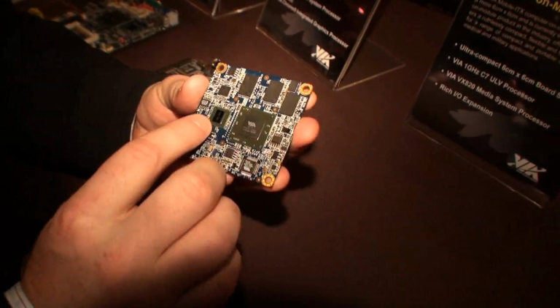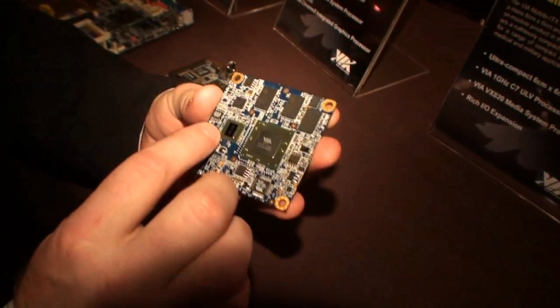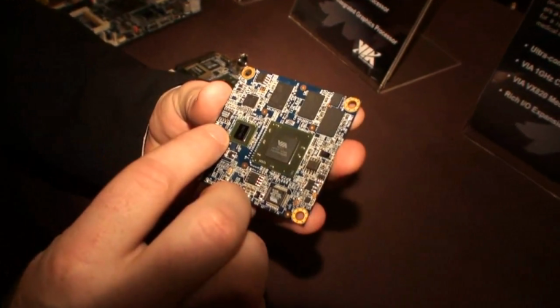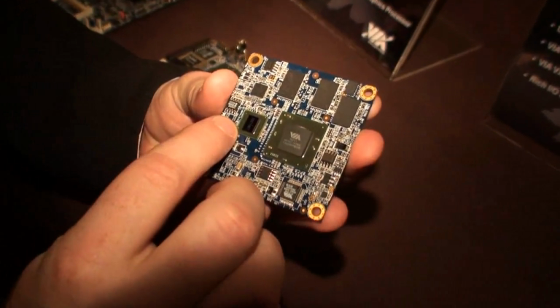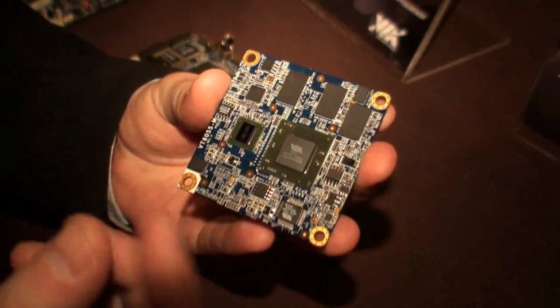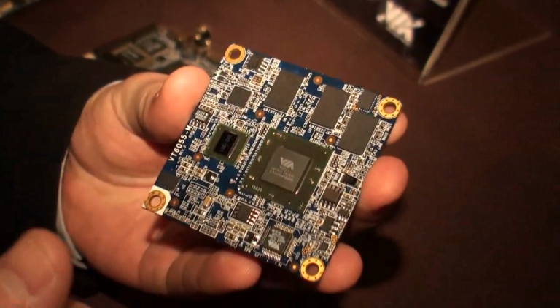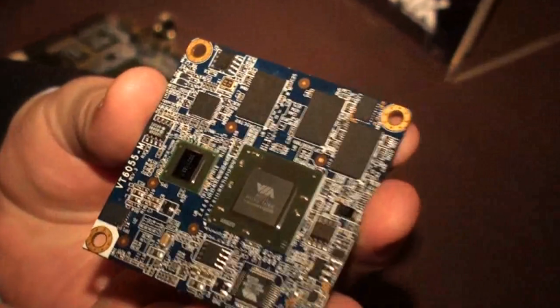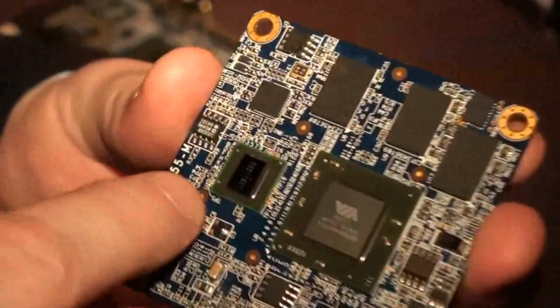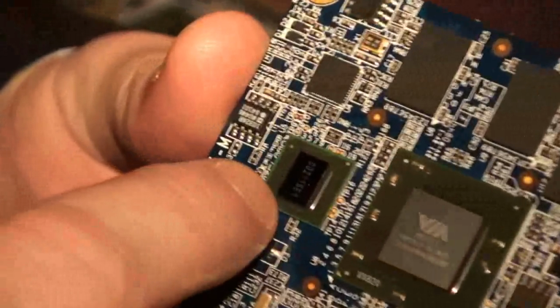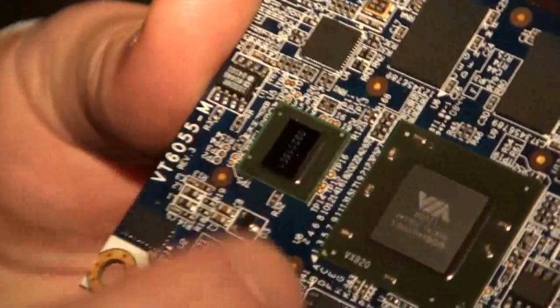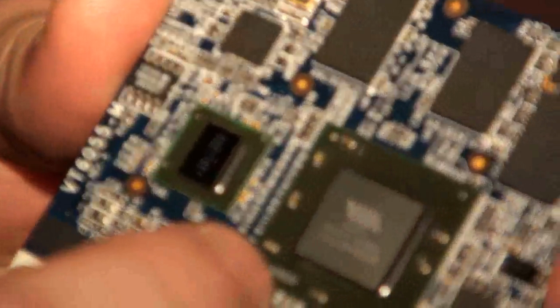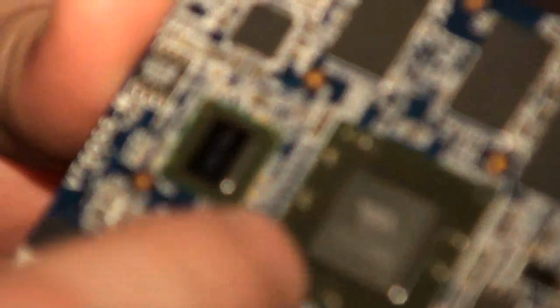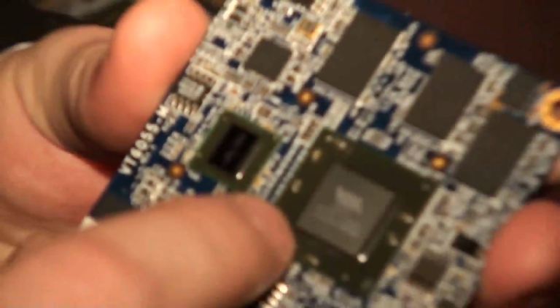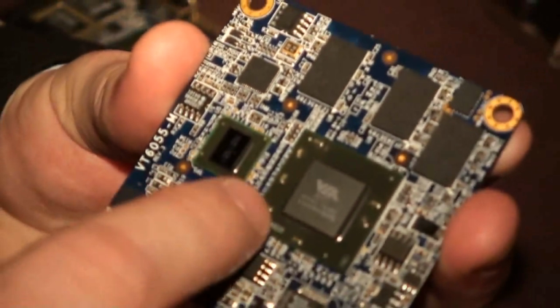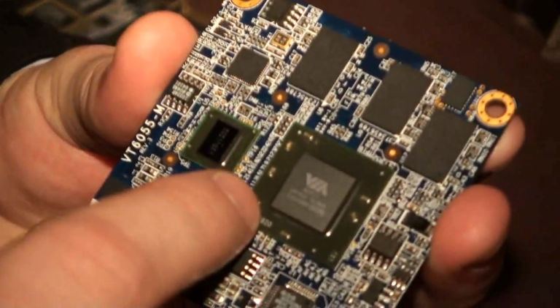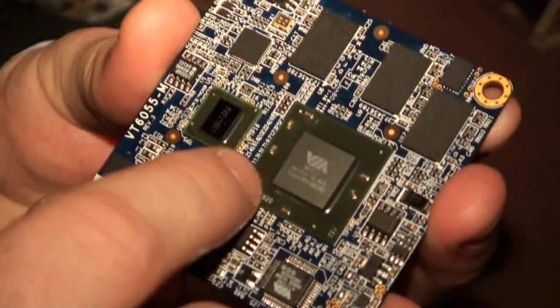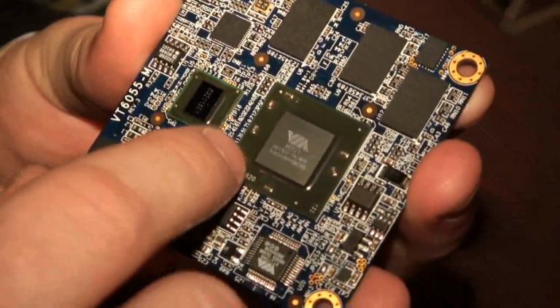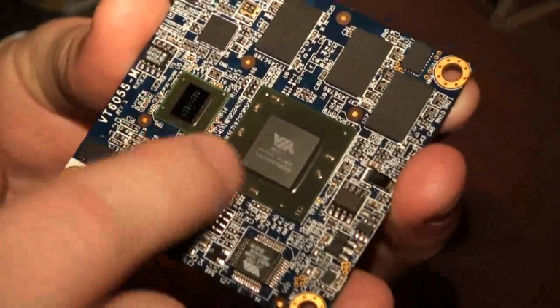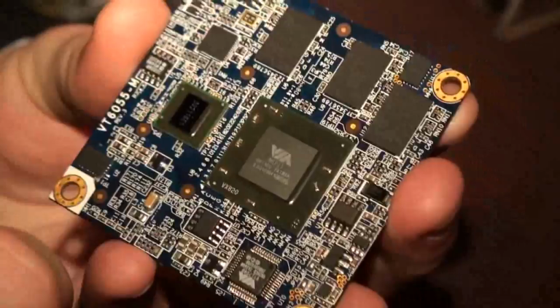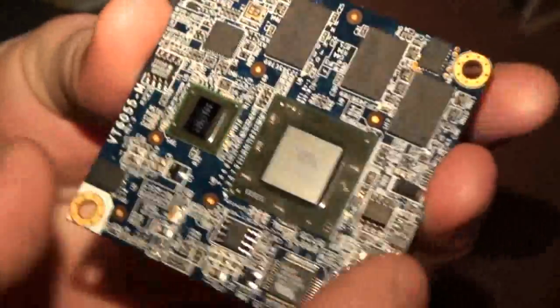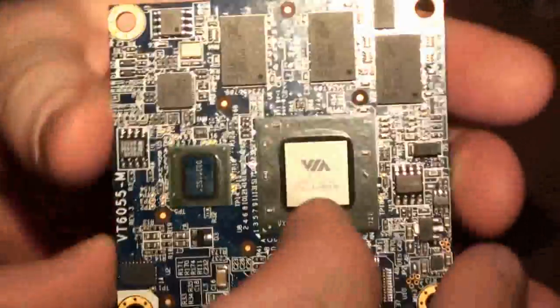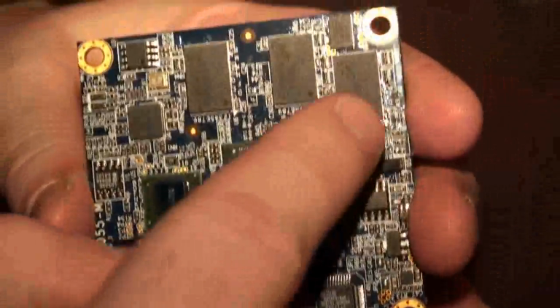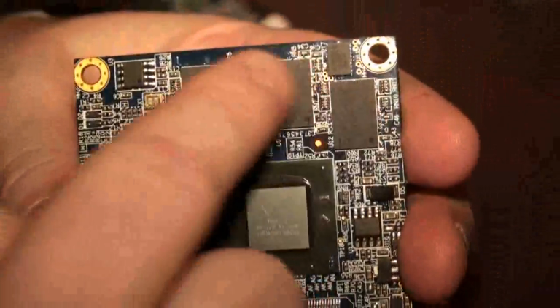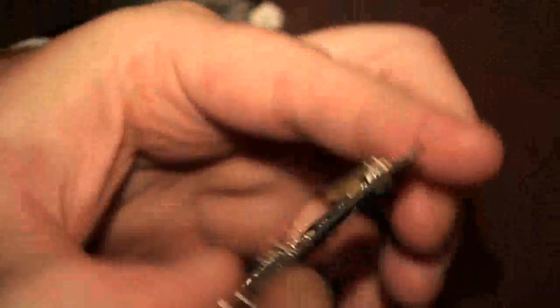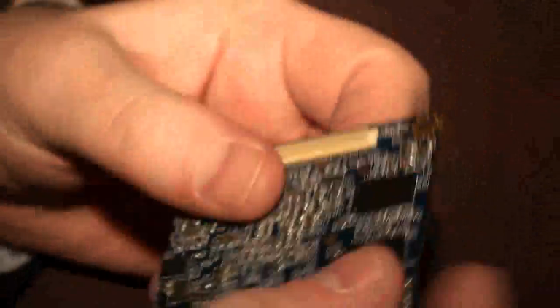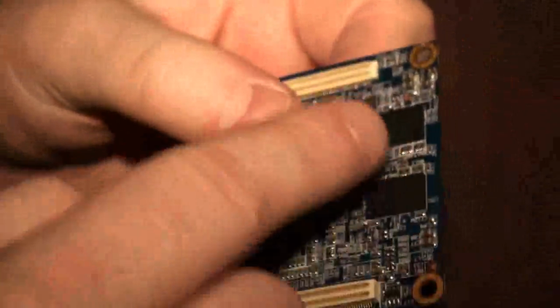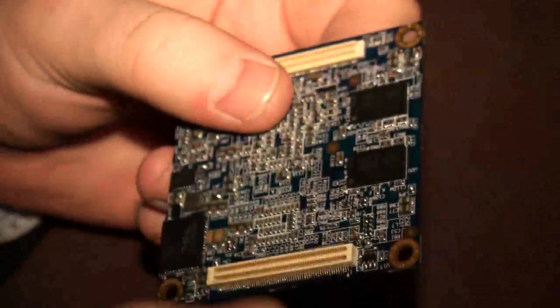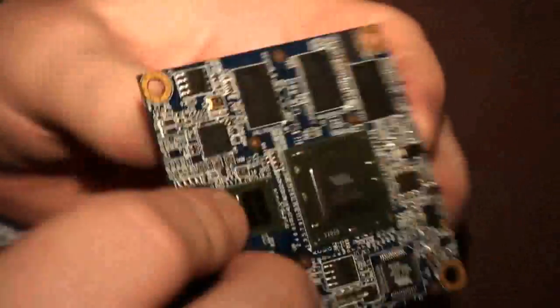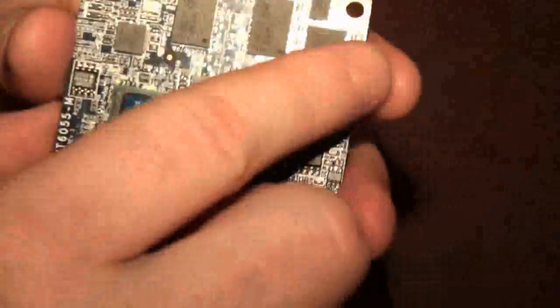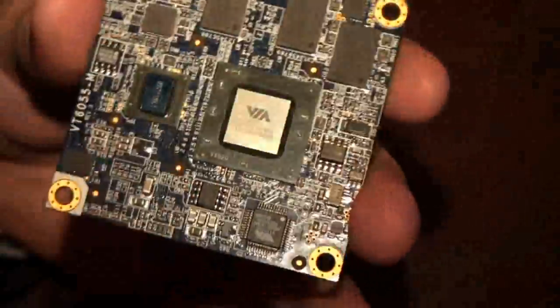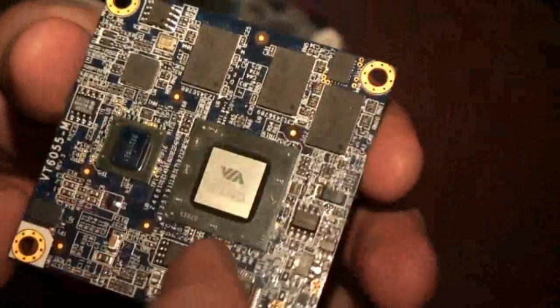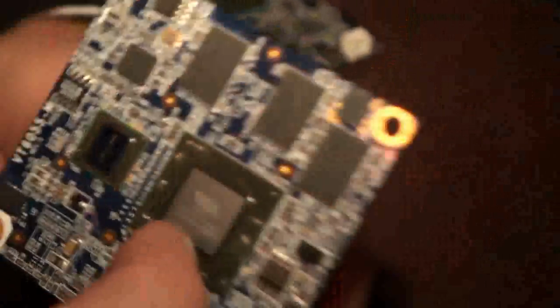Here you've got a special miniature version of the VSC7, and this is a VX820 chipset. Here we've got some RAM — the DDR2 system memory is already on board.